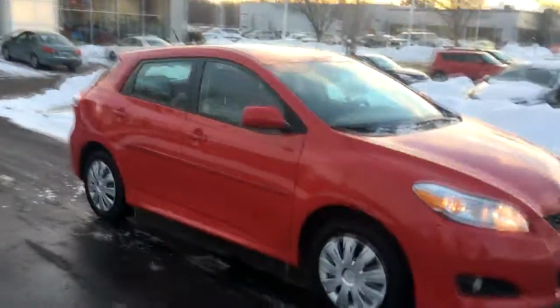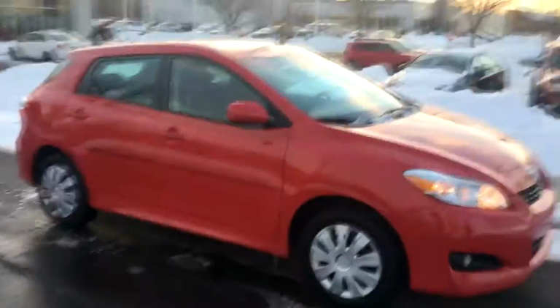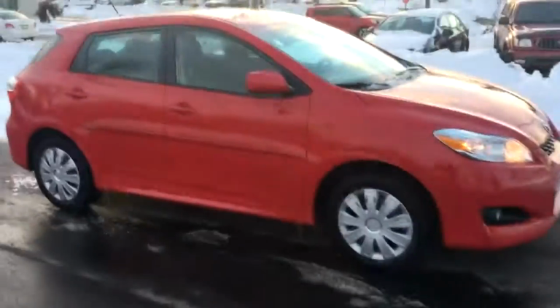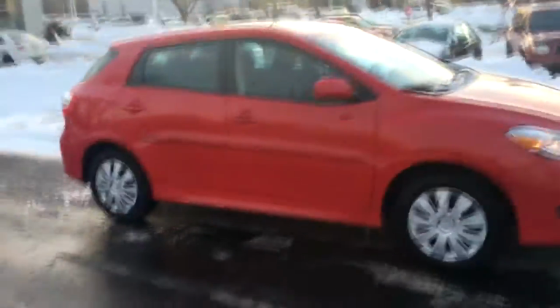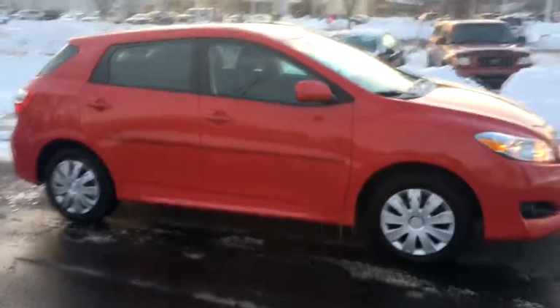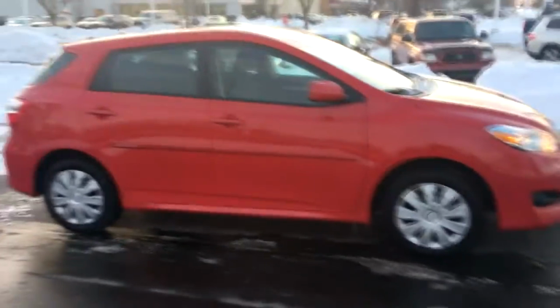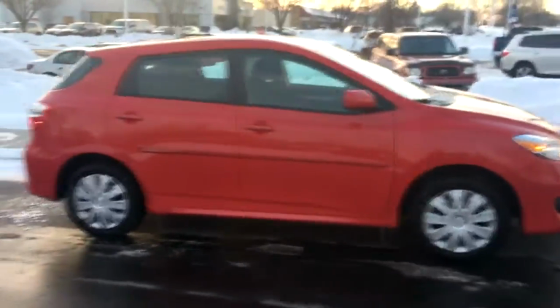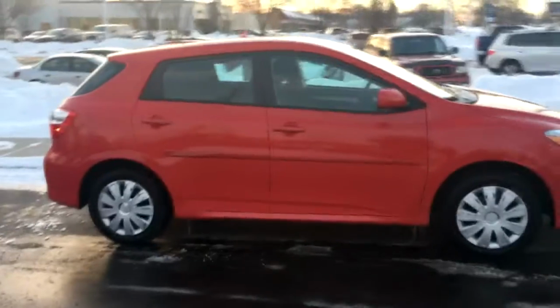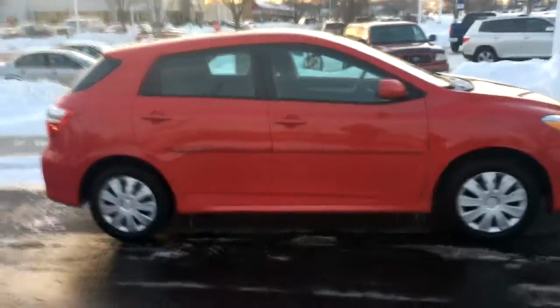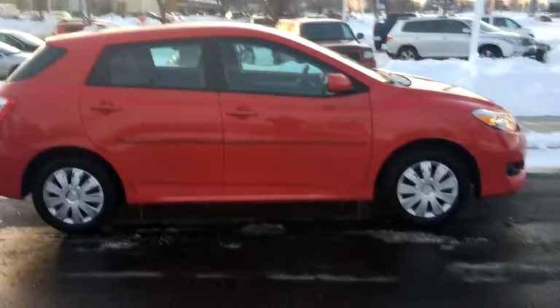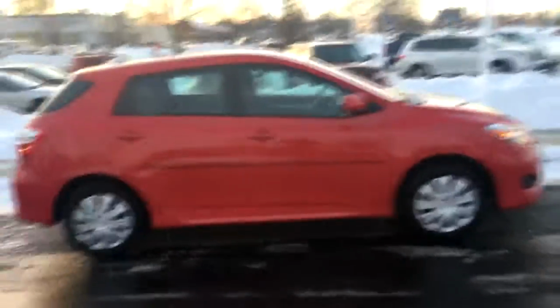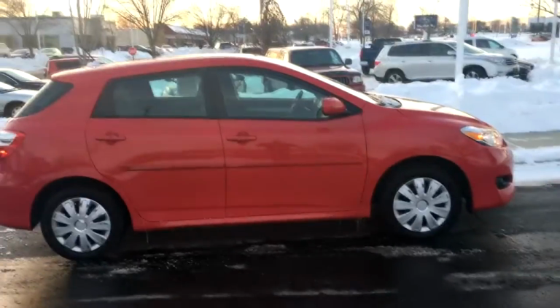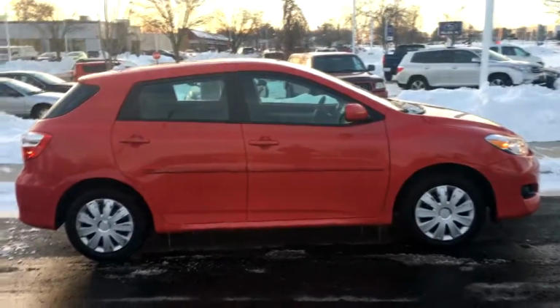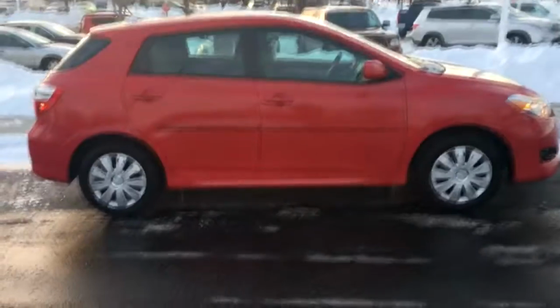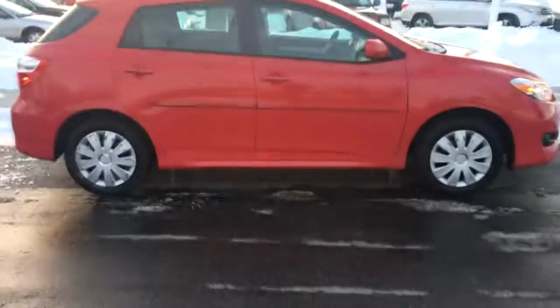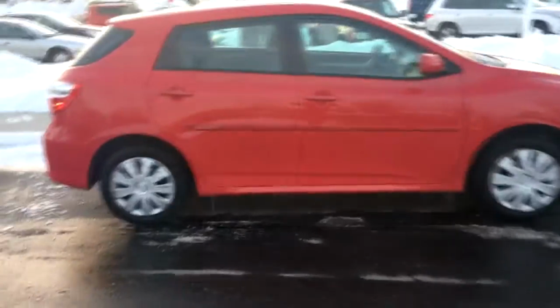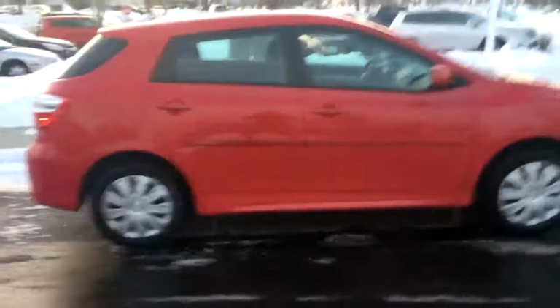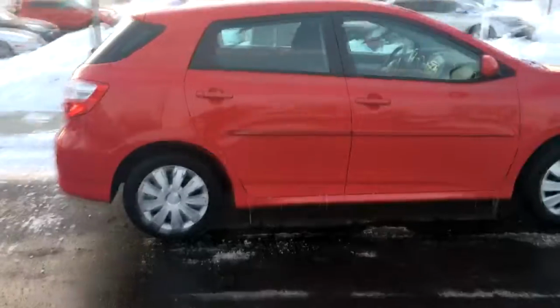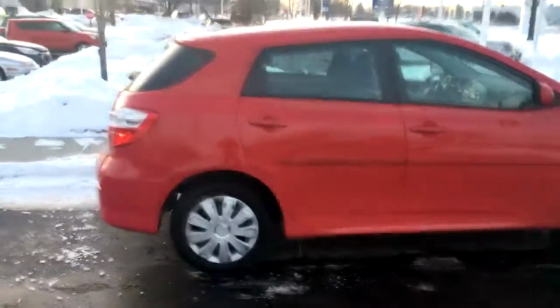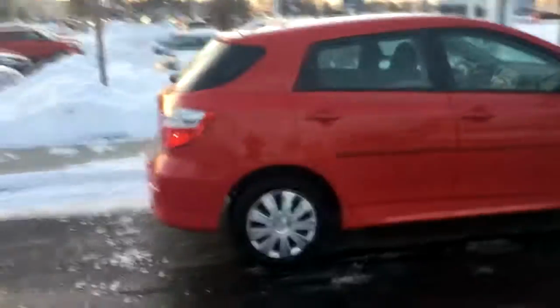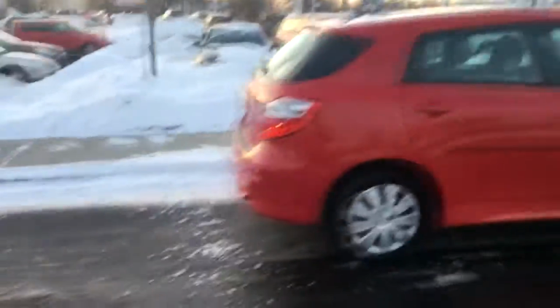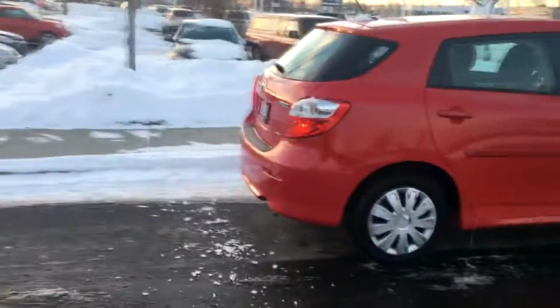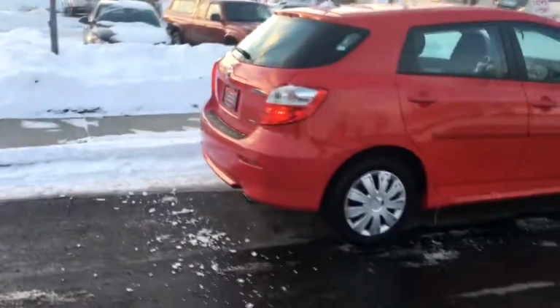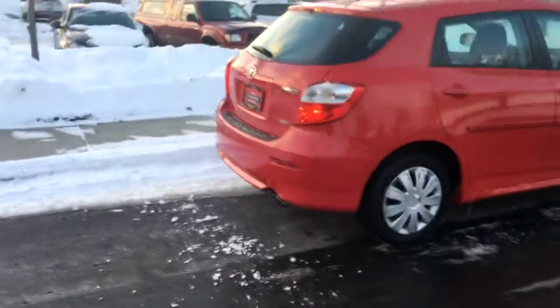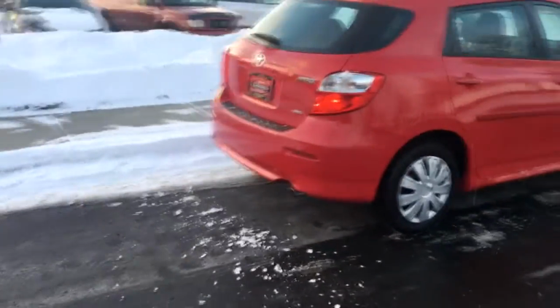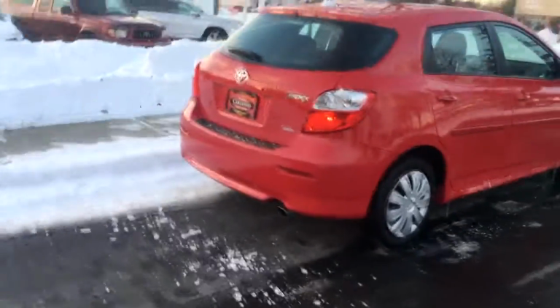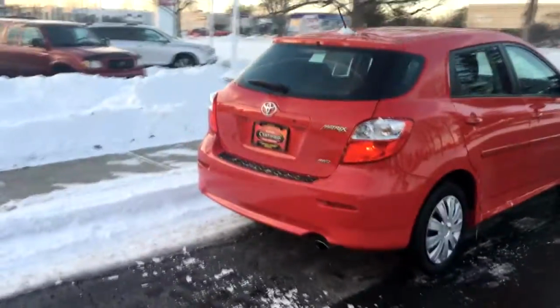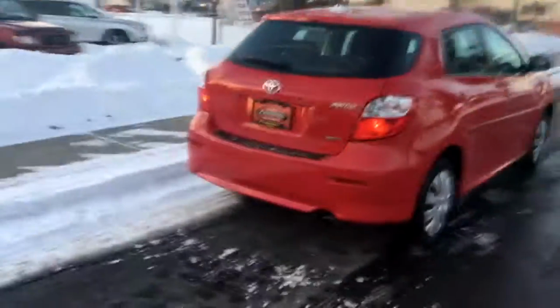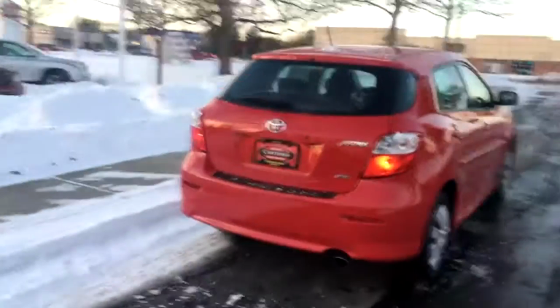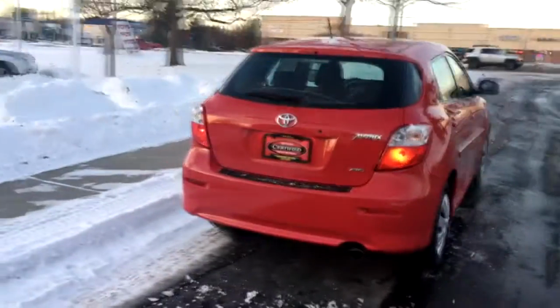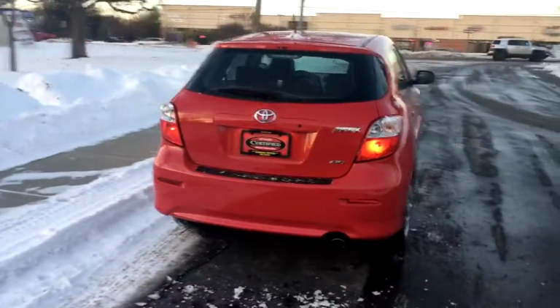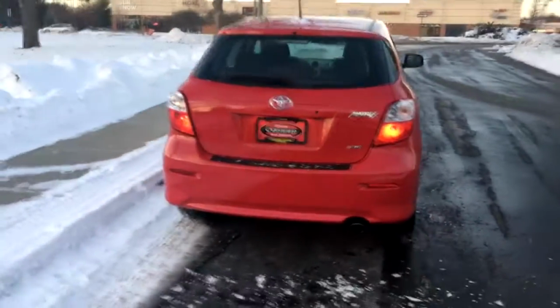This is a Toyota Matrix. It's Corolla based, but it's a hatchback and it's all-wheel drive. So anybody out there that's looking for a certified pre-owned, all-wheel drive, budget-minded vehicle to get you through this snow that we've been having lately.